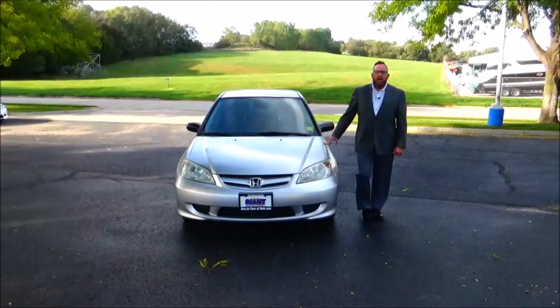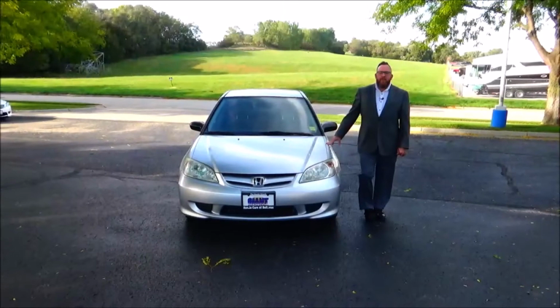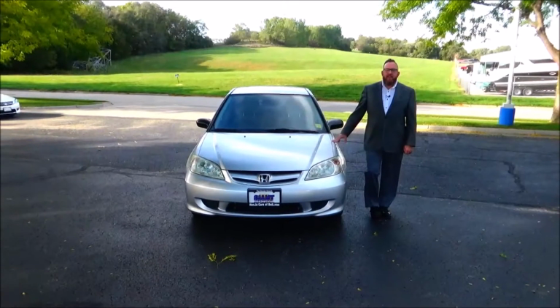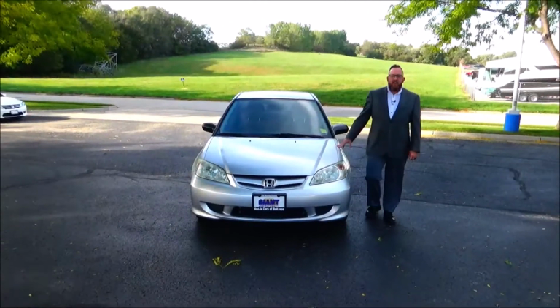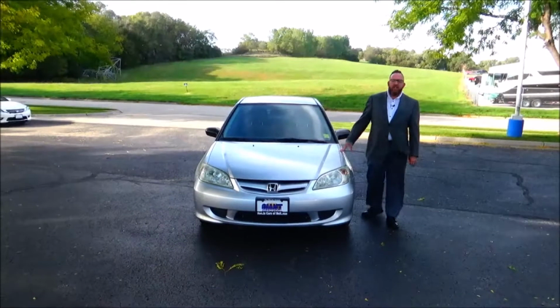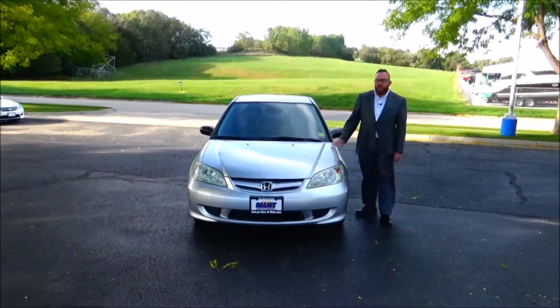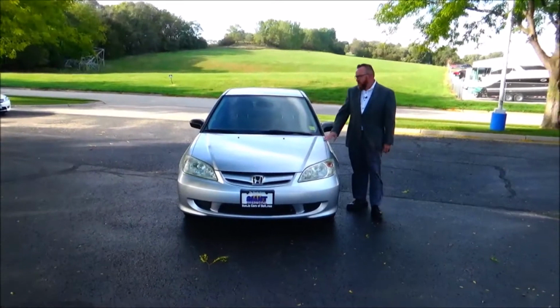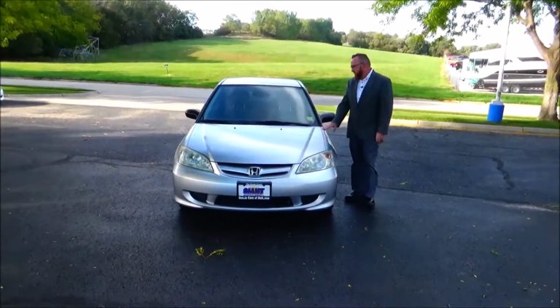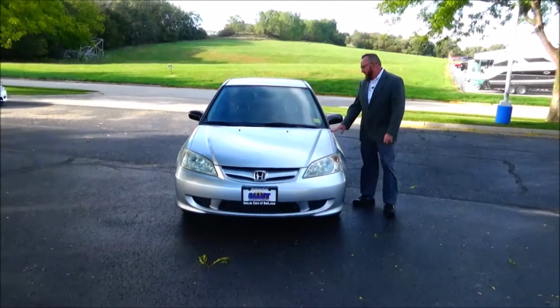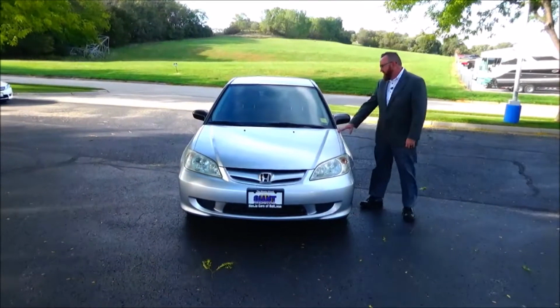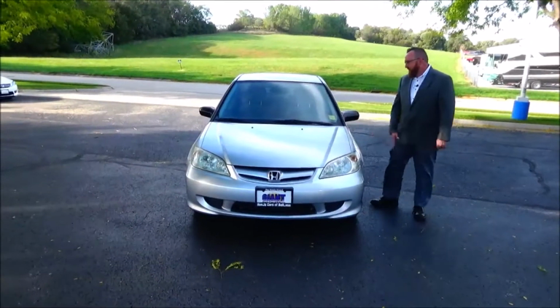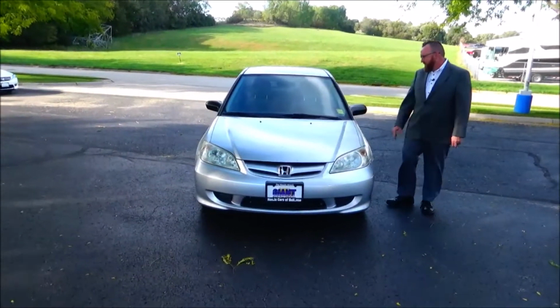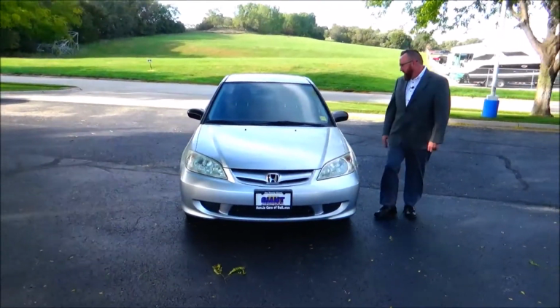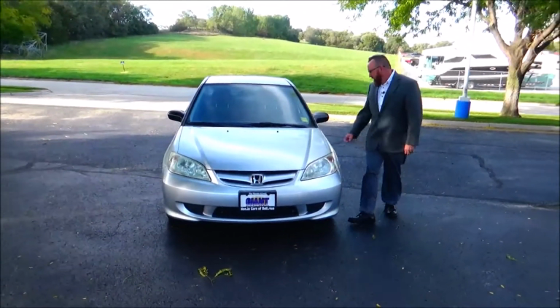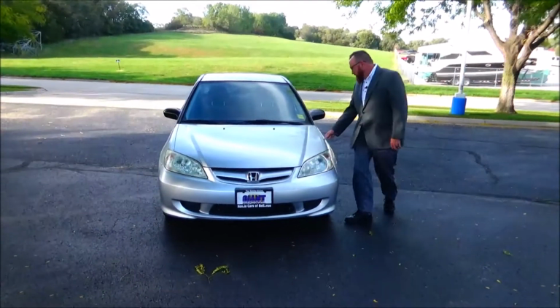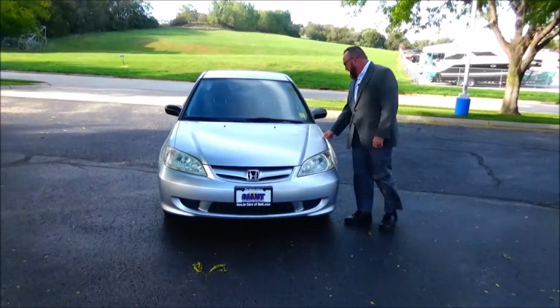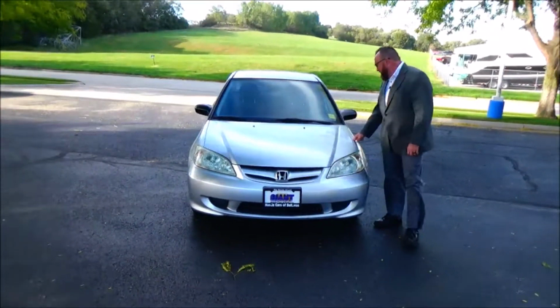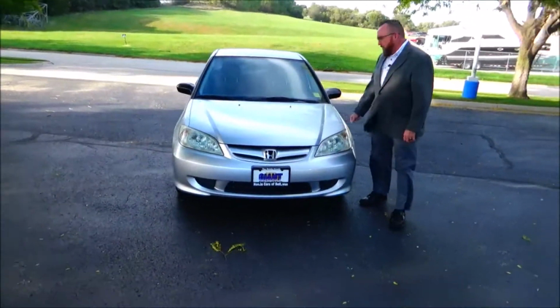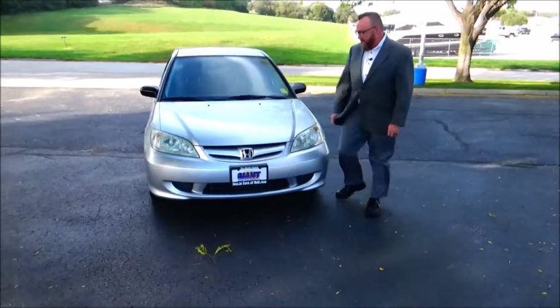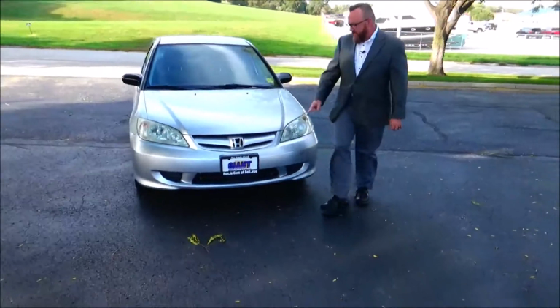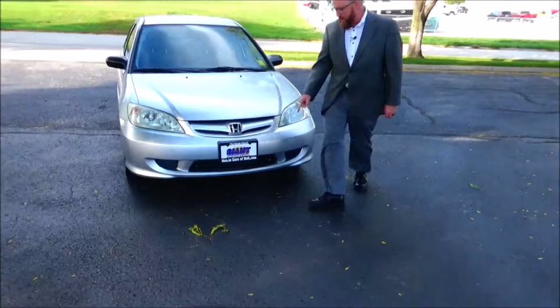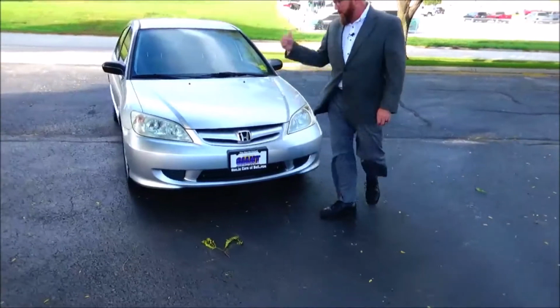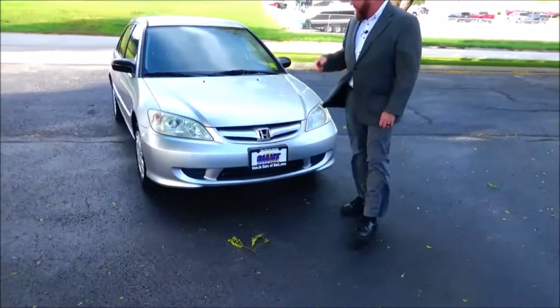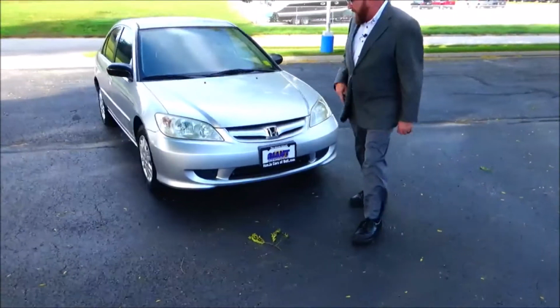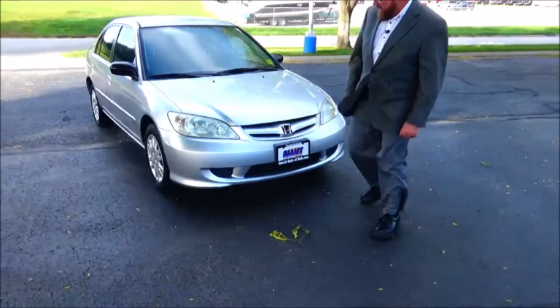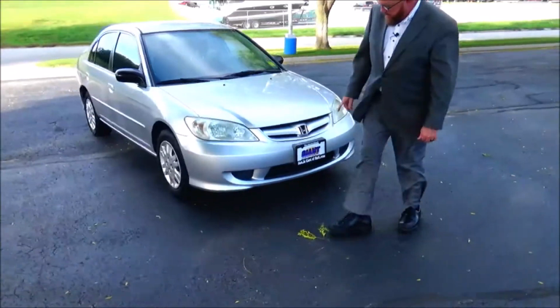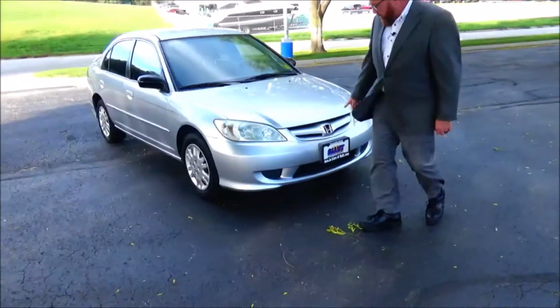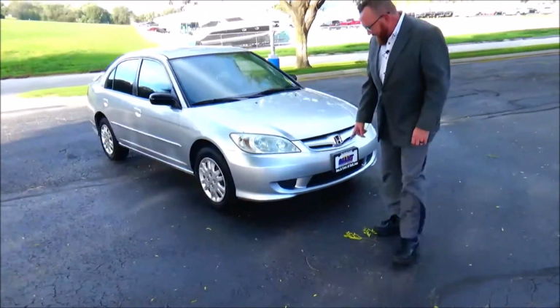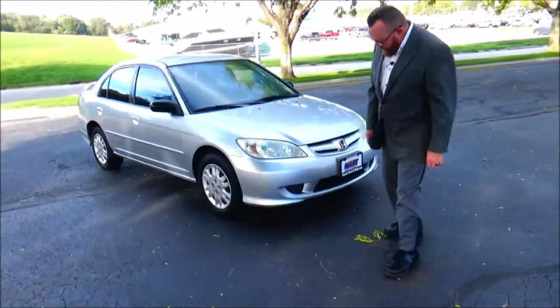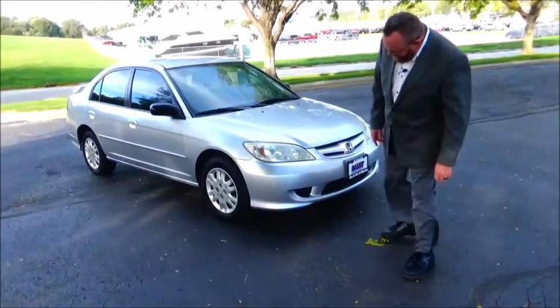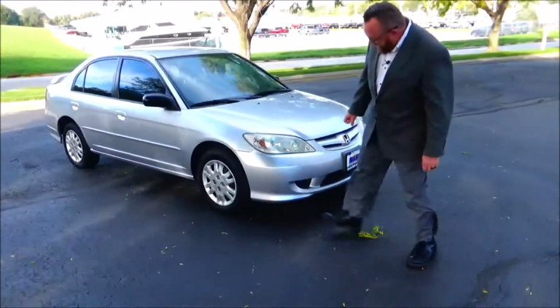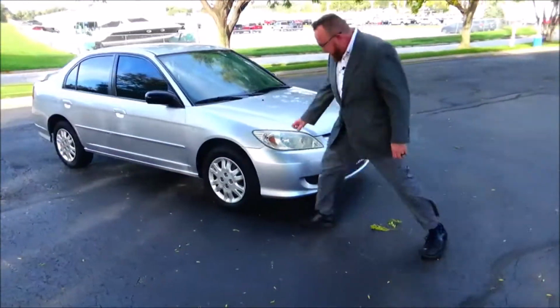Brian Kelly here for Honda Giant, here to show you this 2005 Honda Civic LX. Just came in on trade, got a hundred and forty-one thousand miles. Bumpers front and back, monochromatic grille, Lexan covered wrap-around headlights.